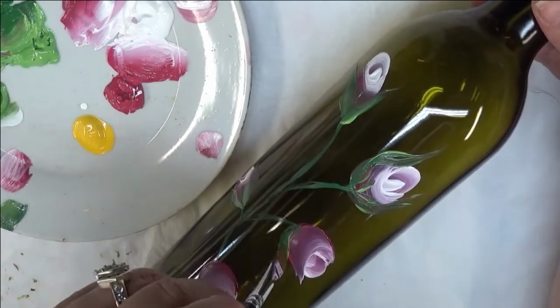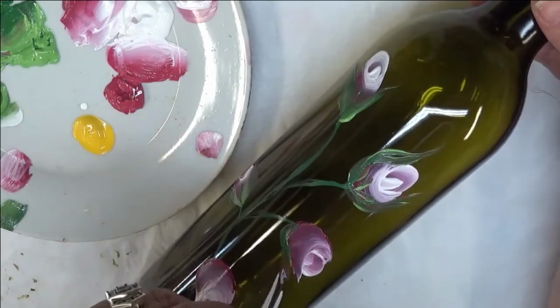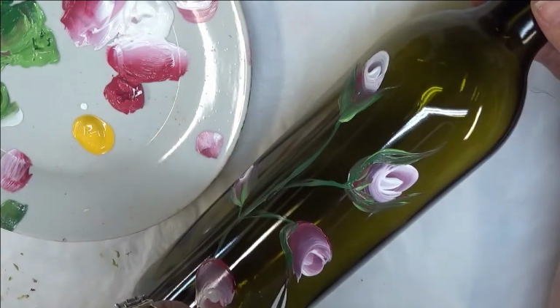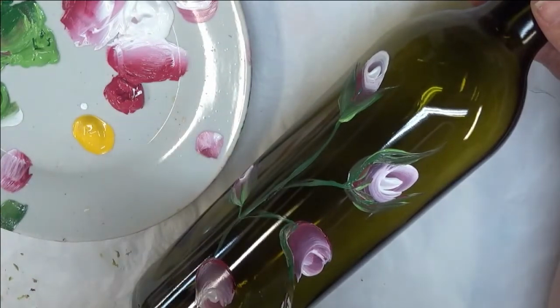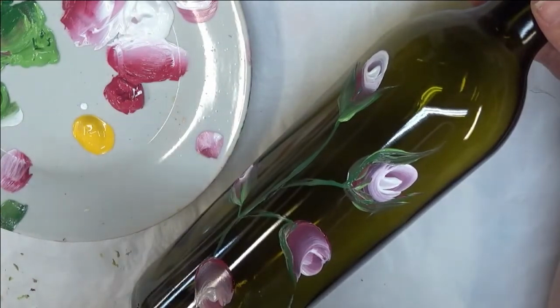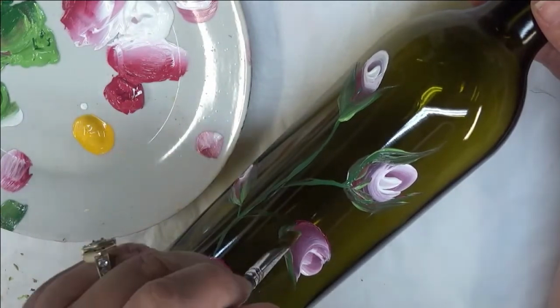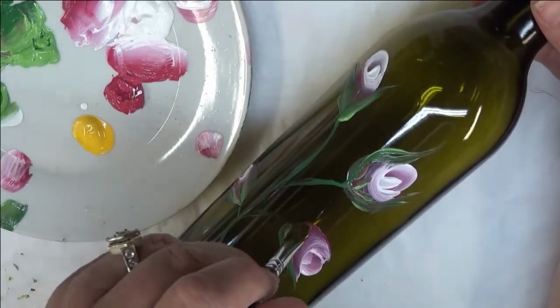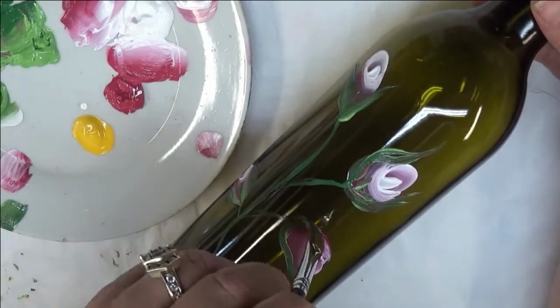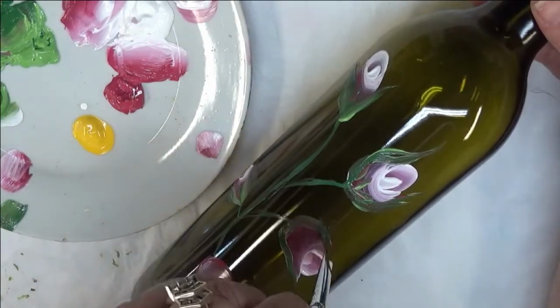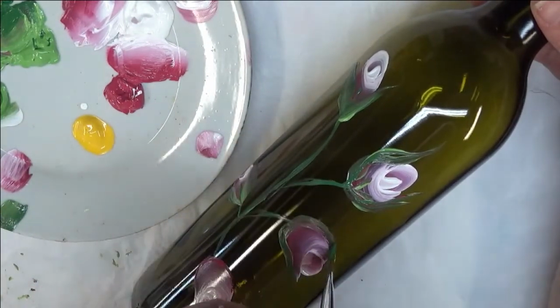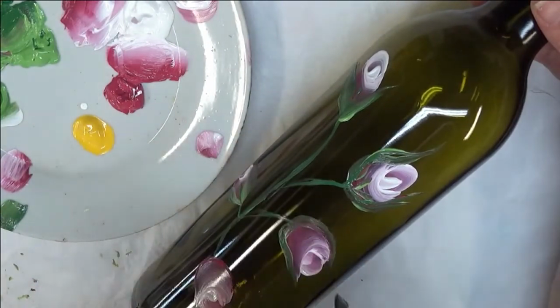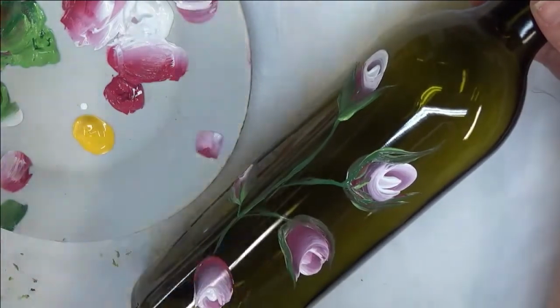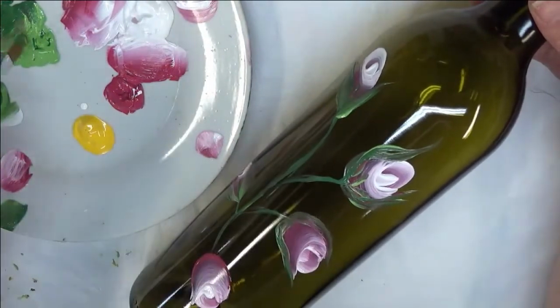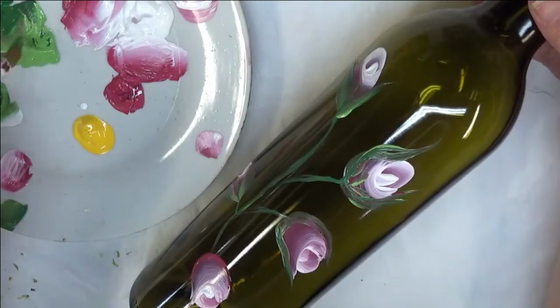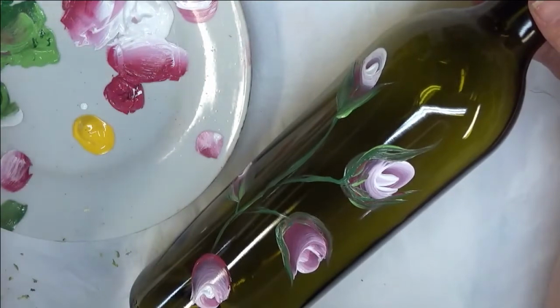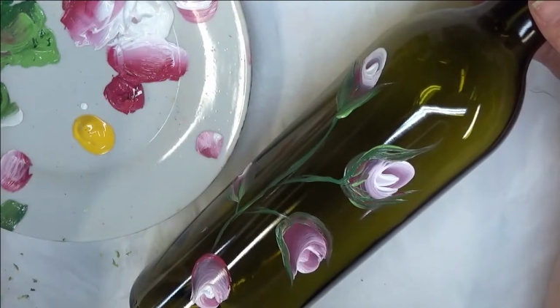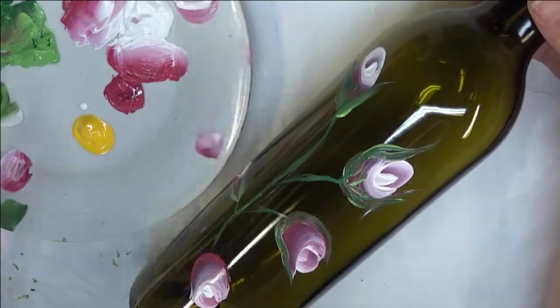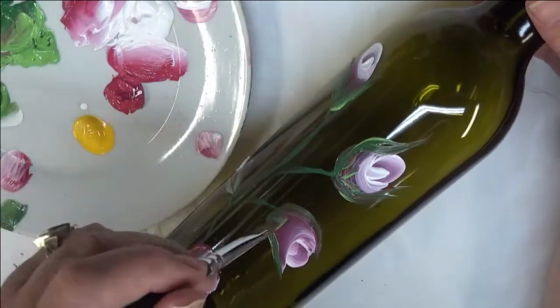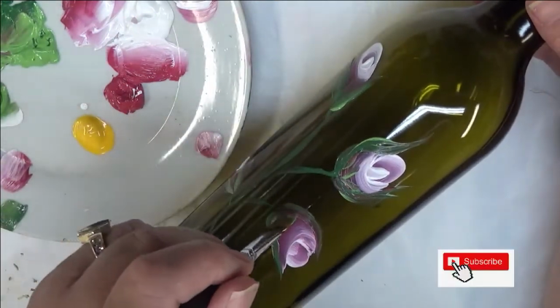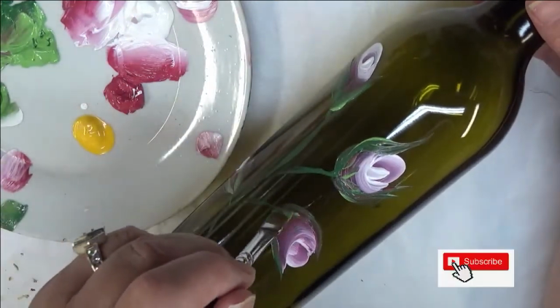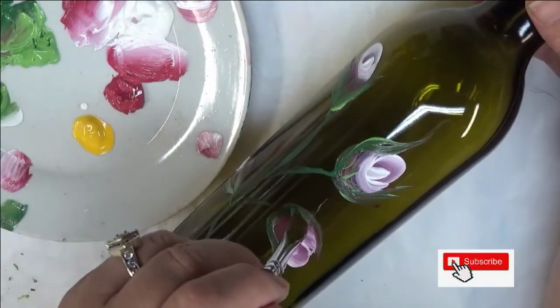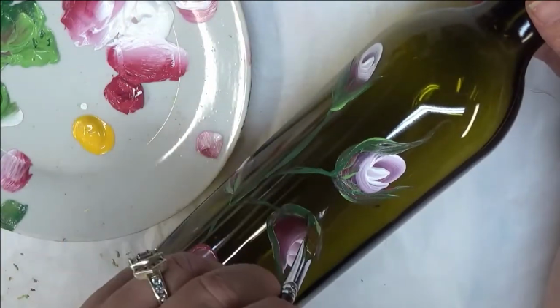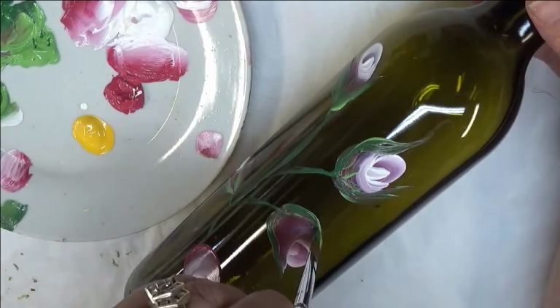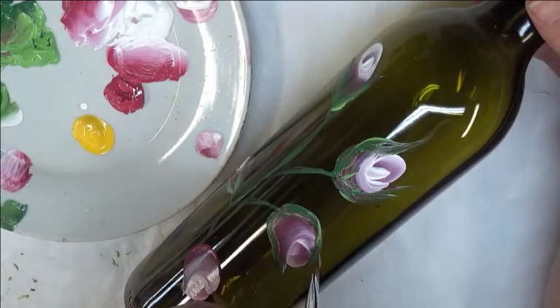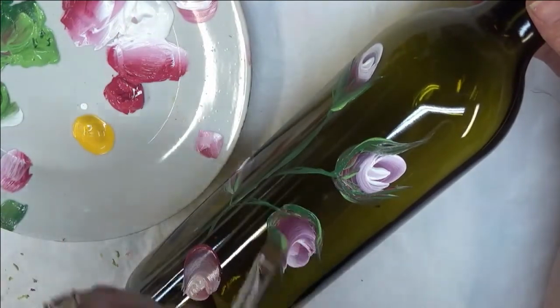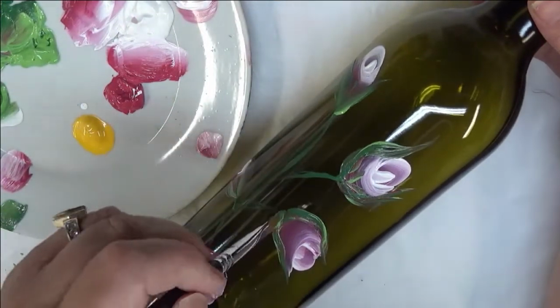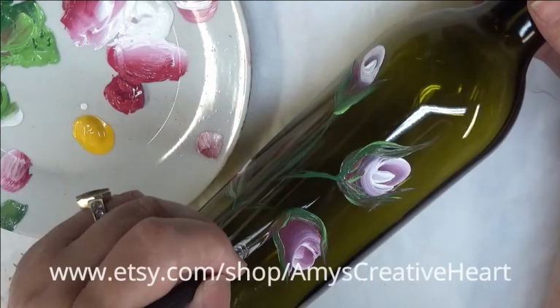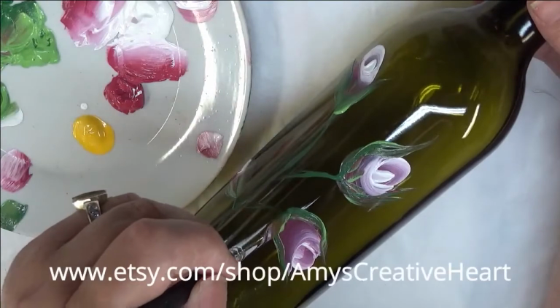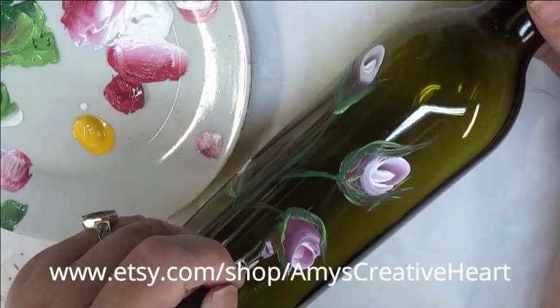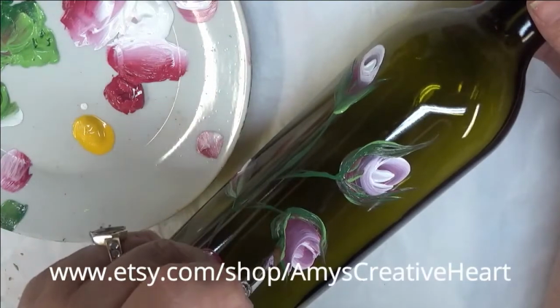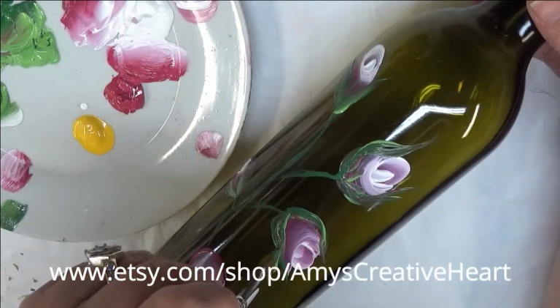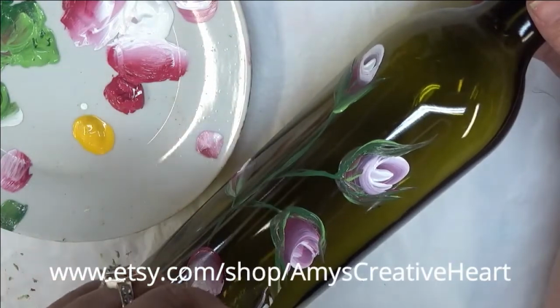If you want to just put one little thing around it as far as leaves go, that's fine. However you want to do it.